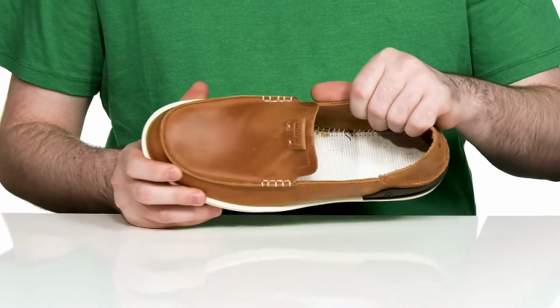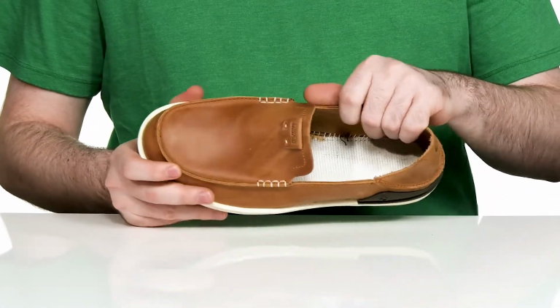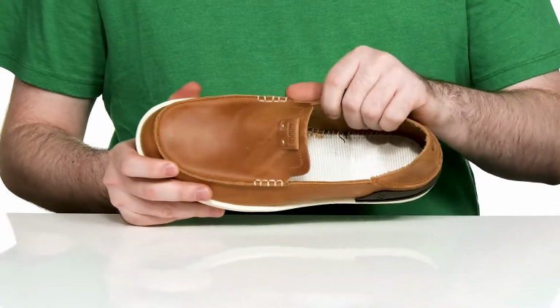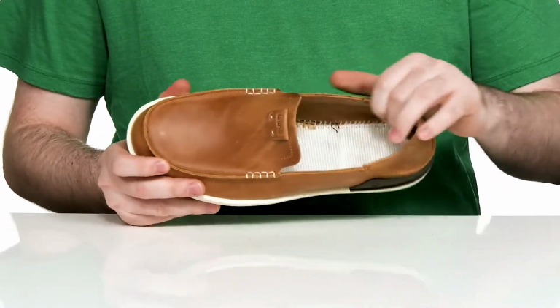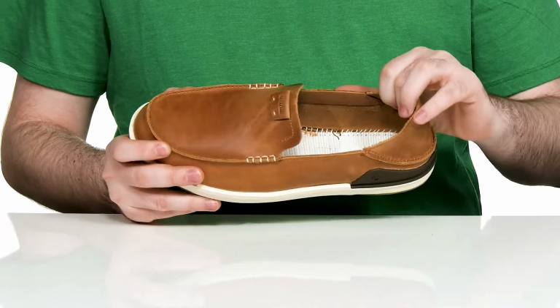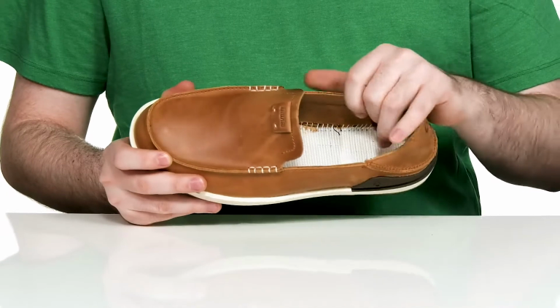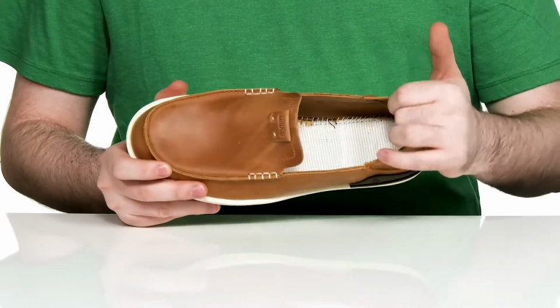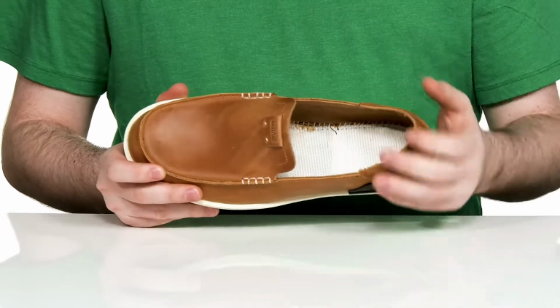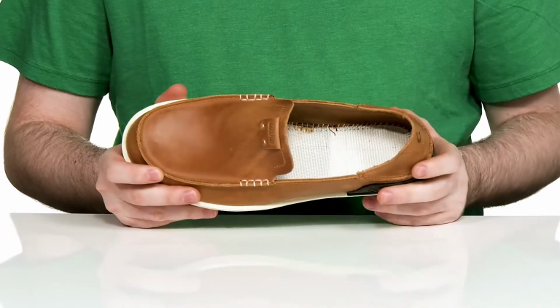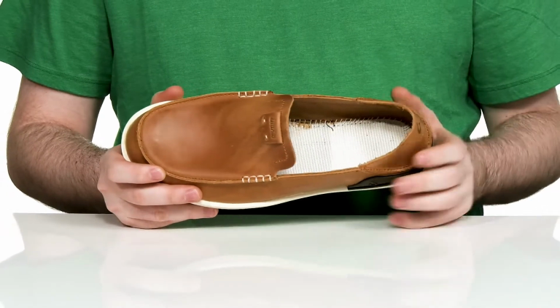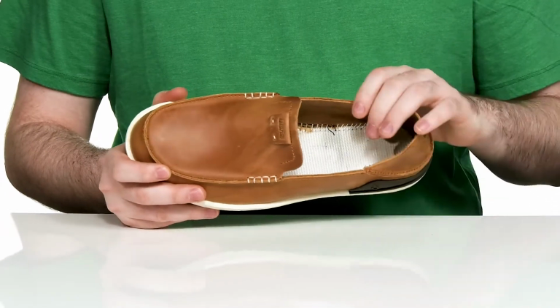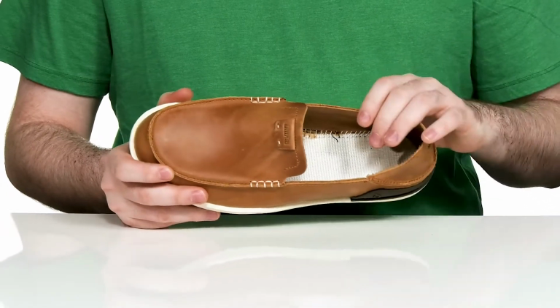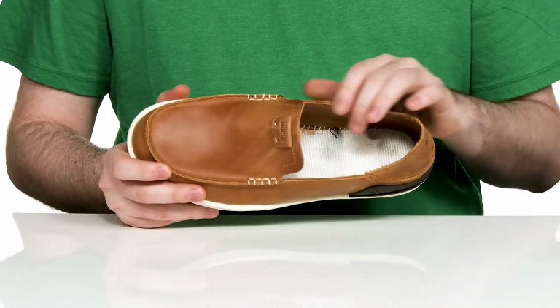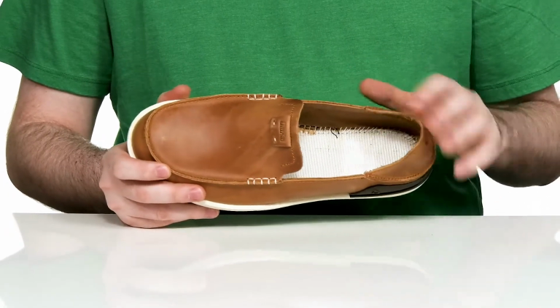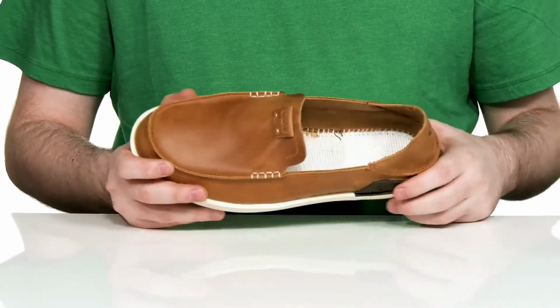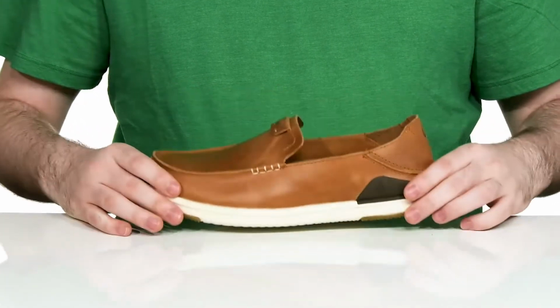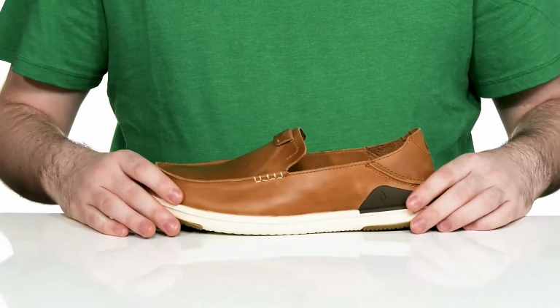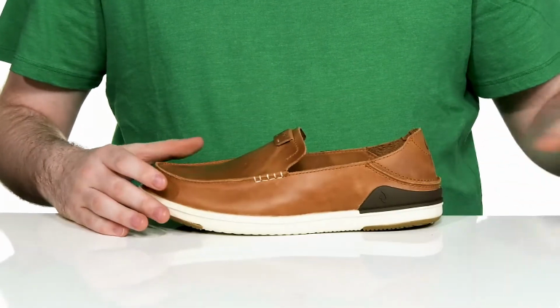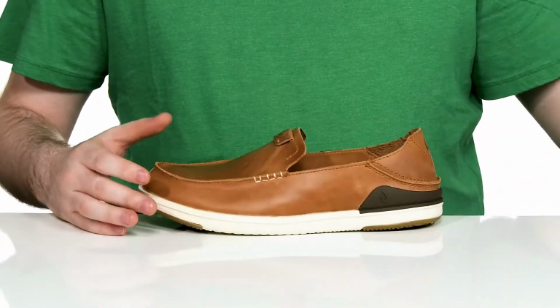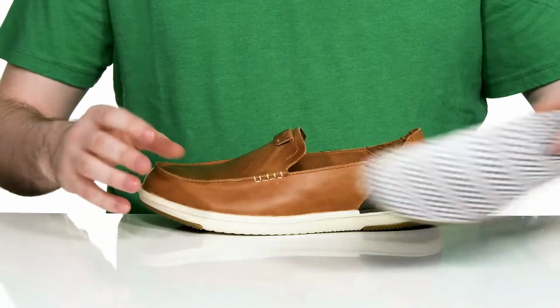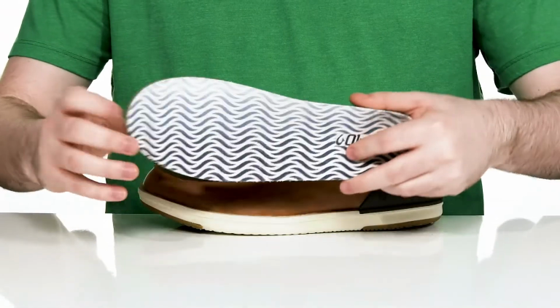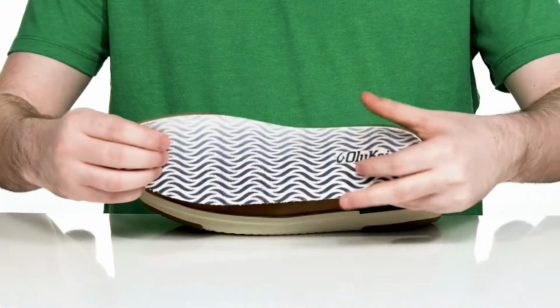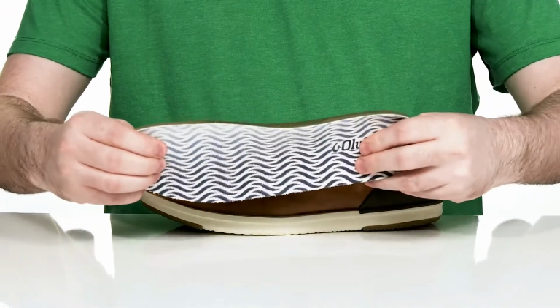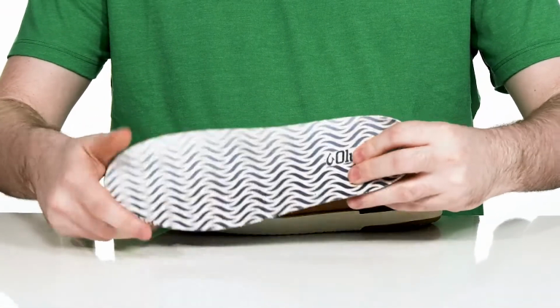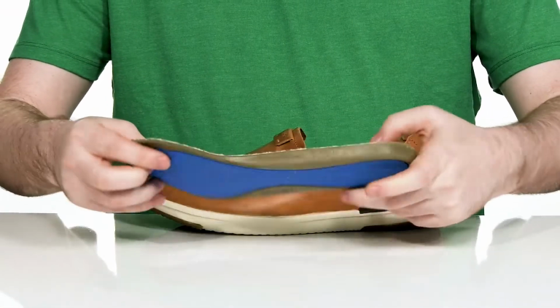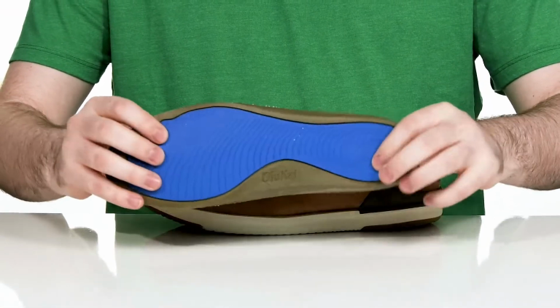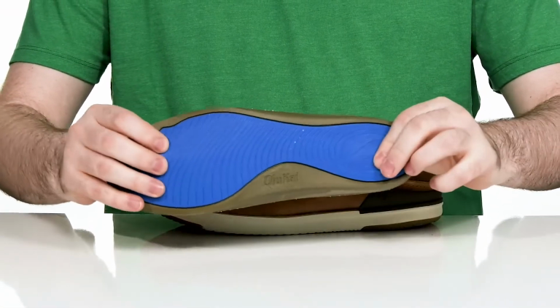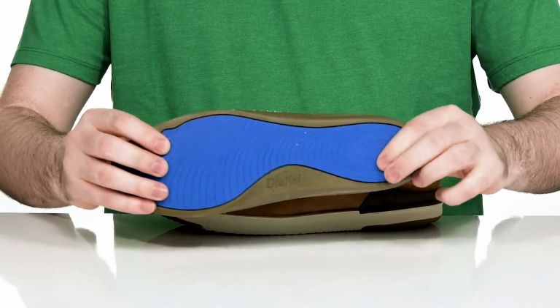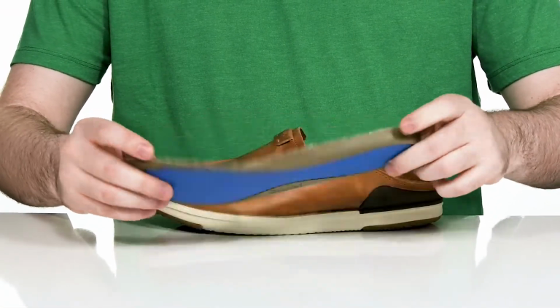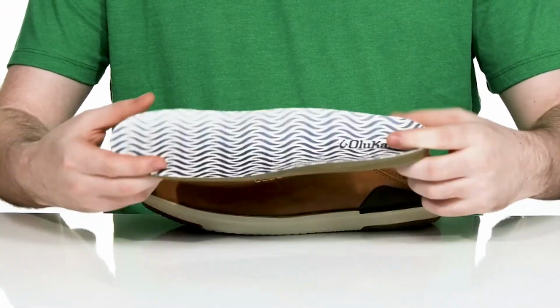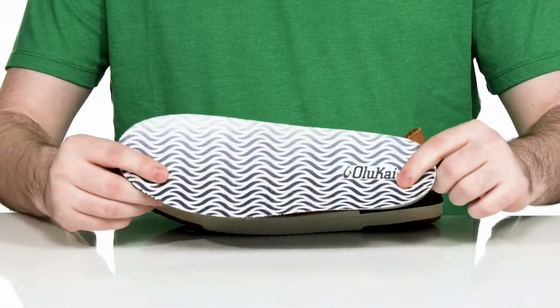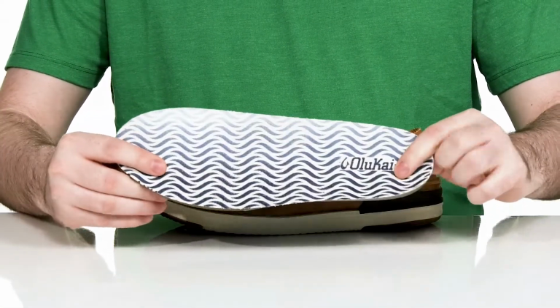The inner lining is a more rough leather, keeping it durable and breathable. And it comes with a removable foam footbed that's made with some gel to give you extra underfoot cushioning.